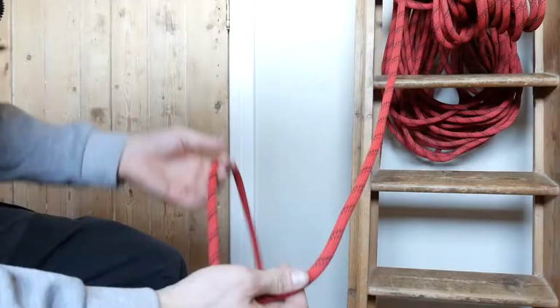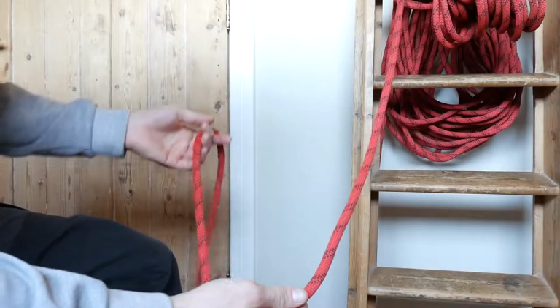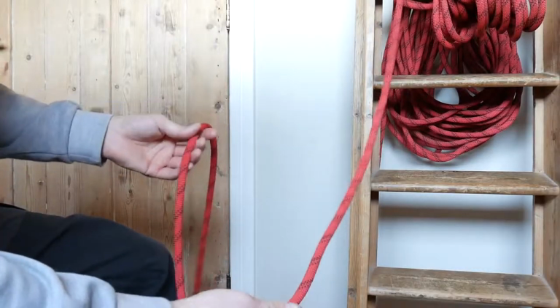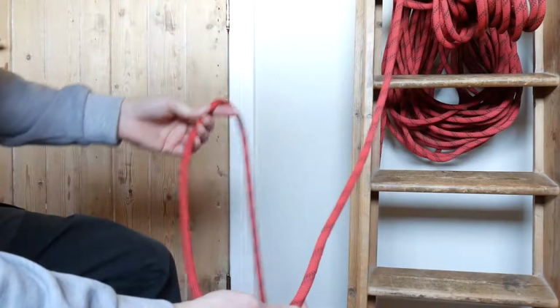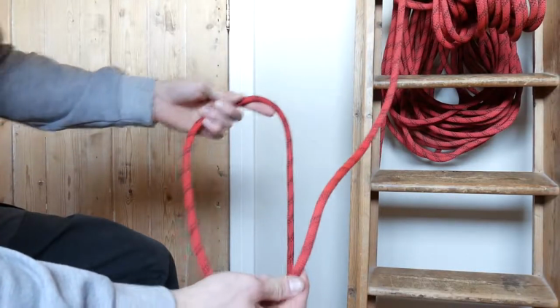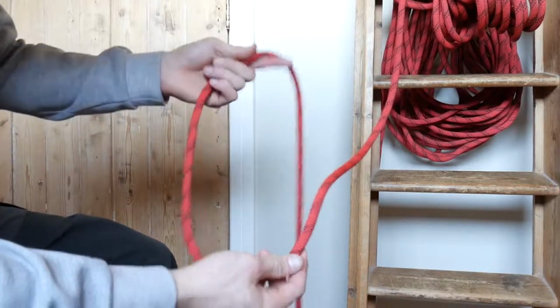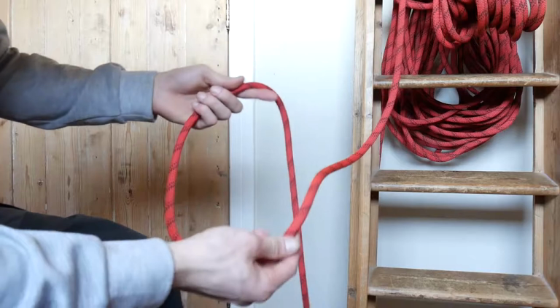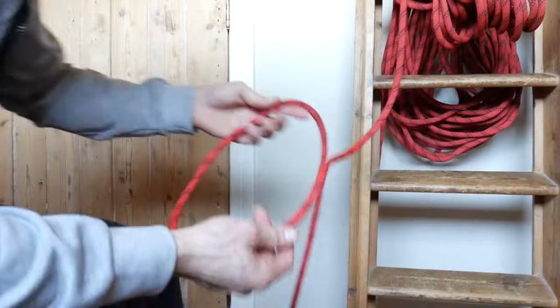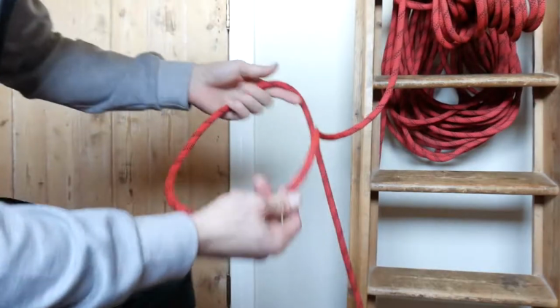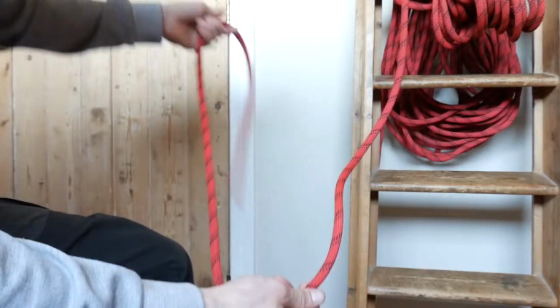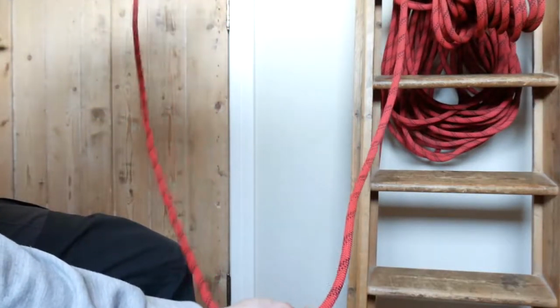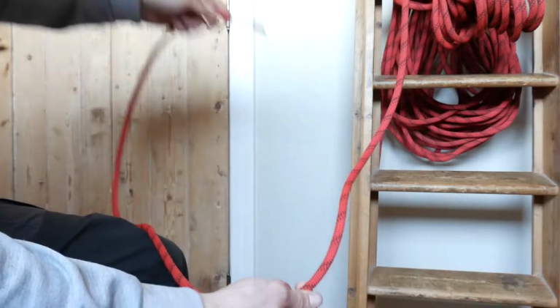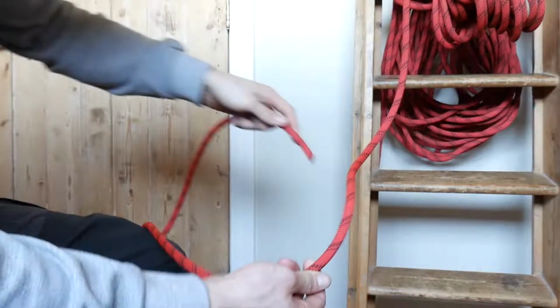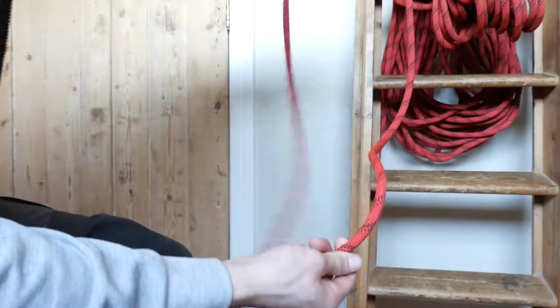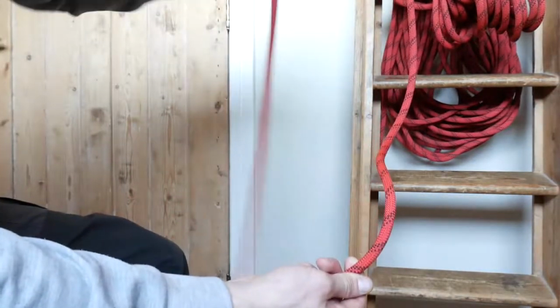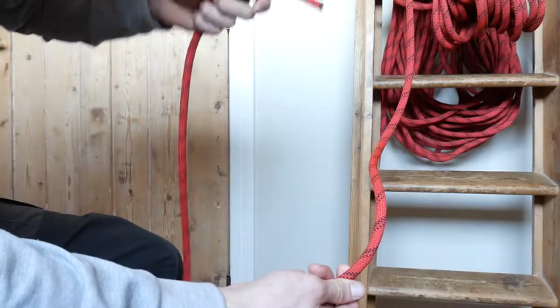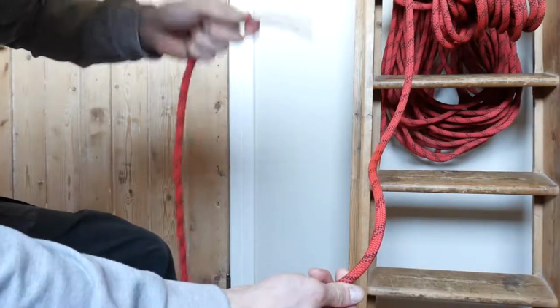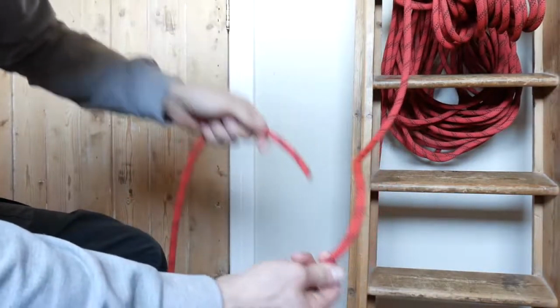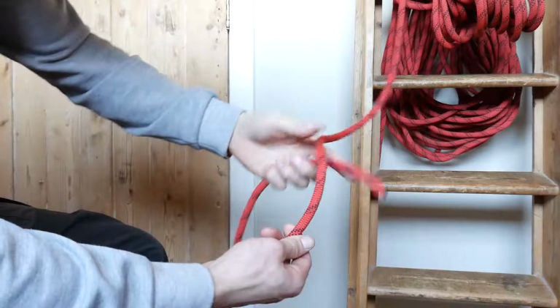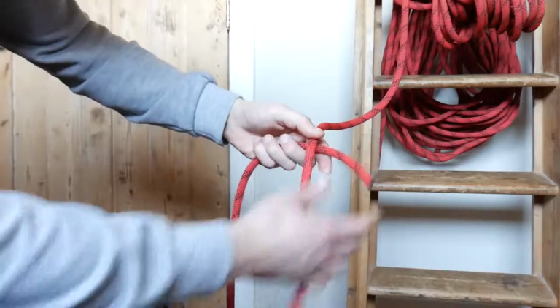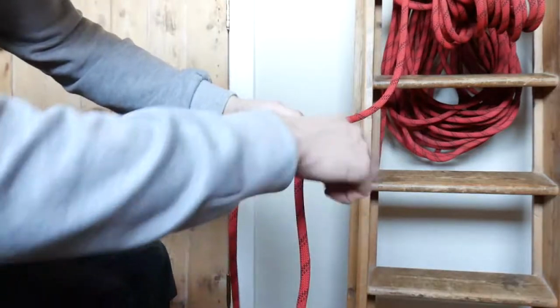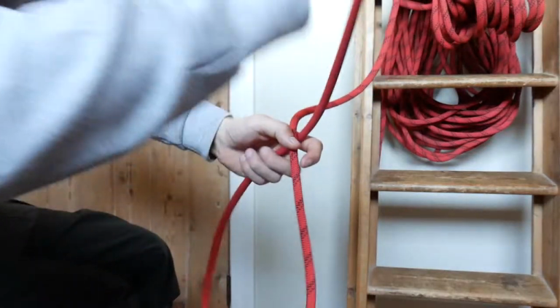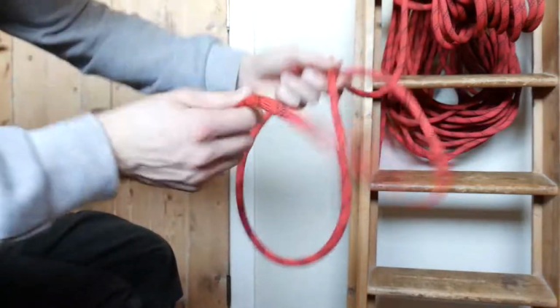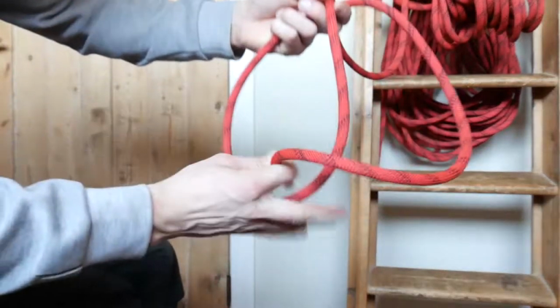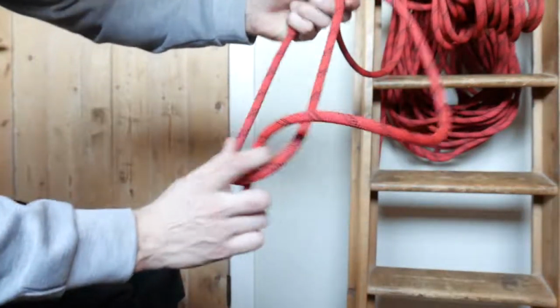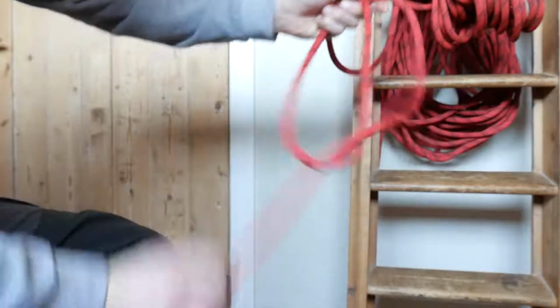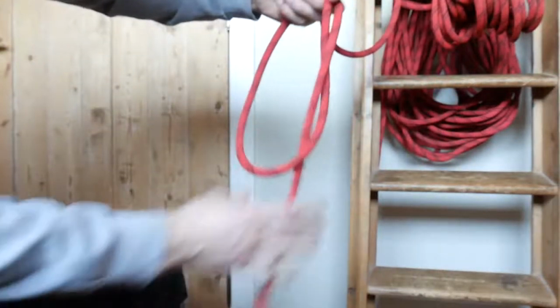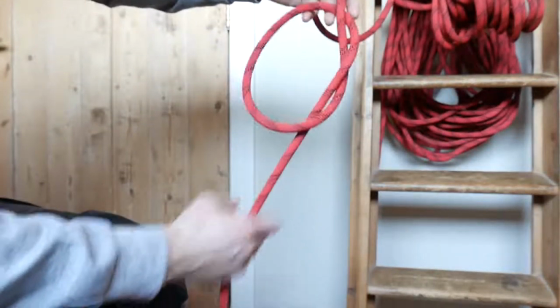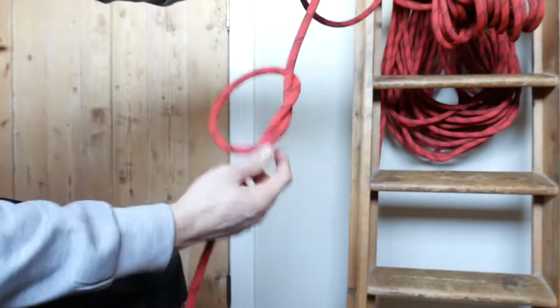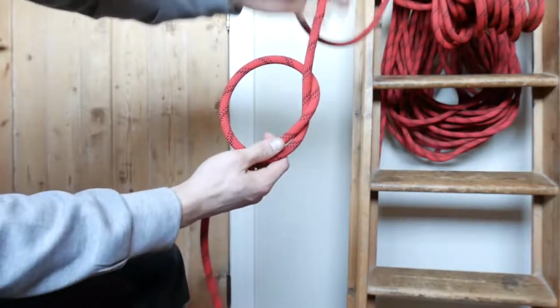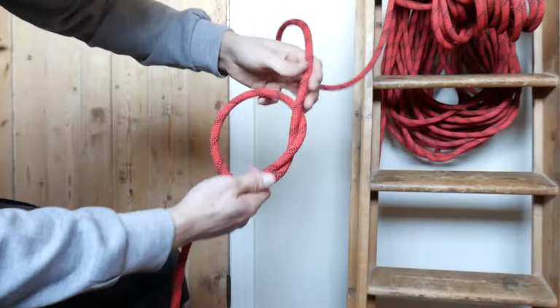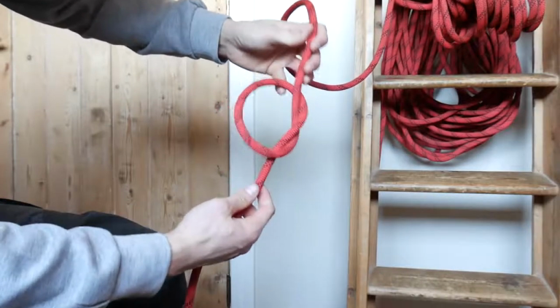What we basically do is we're going to create the simplest knot you can make. You take your short end, go behind your rope and go through the loop you create. So now you have this knot.